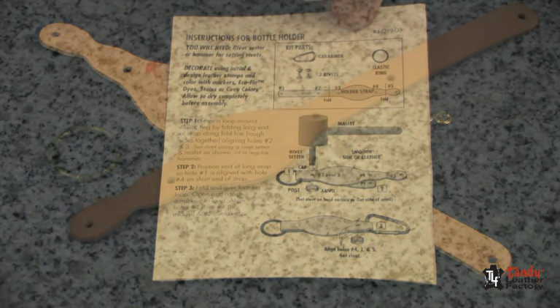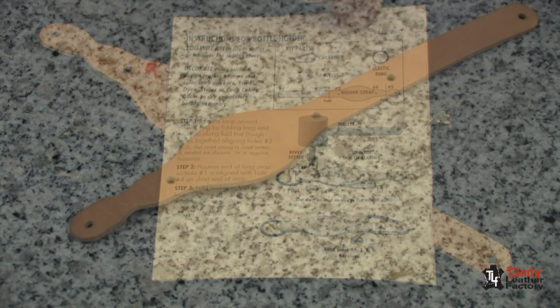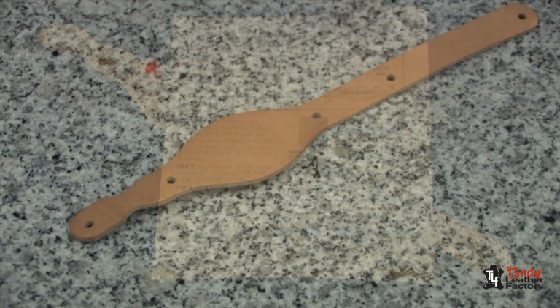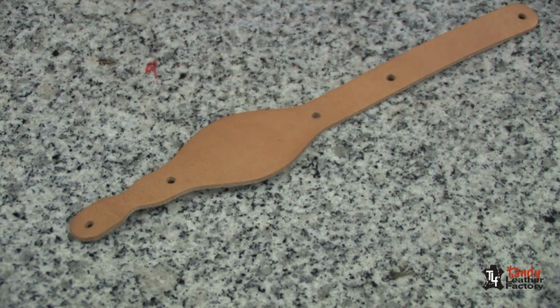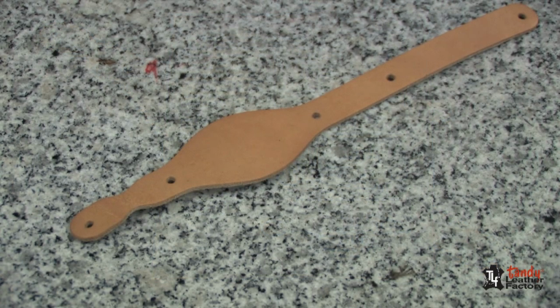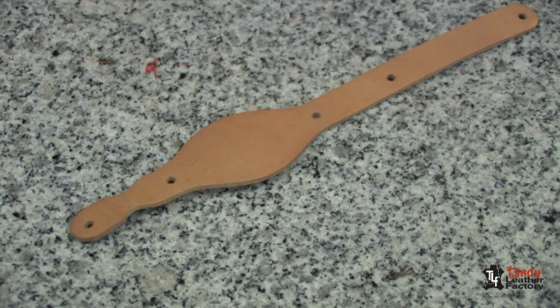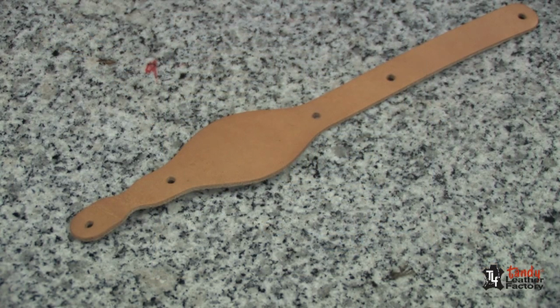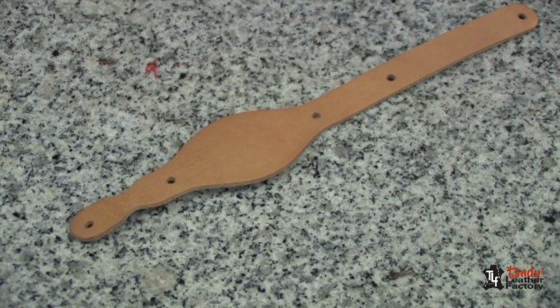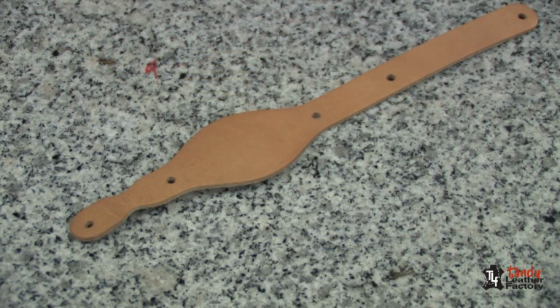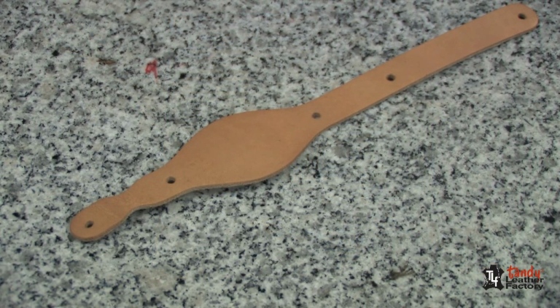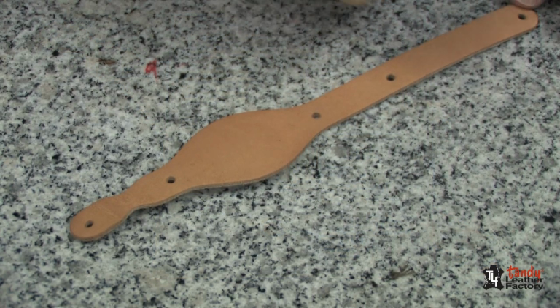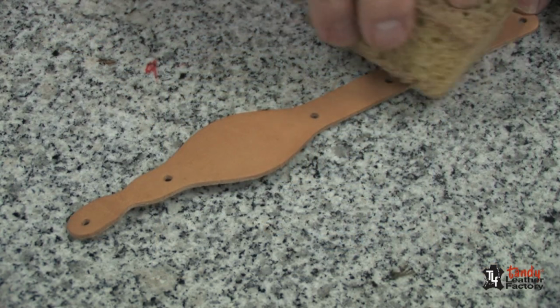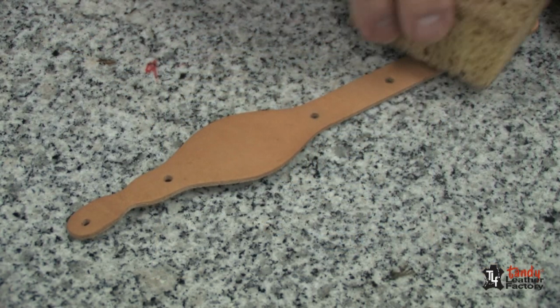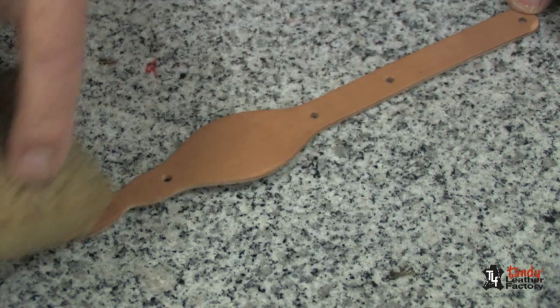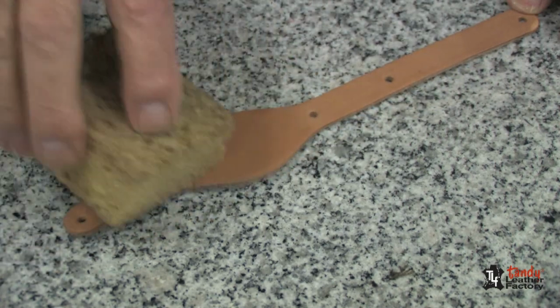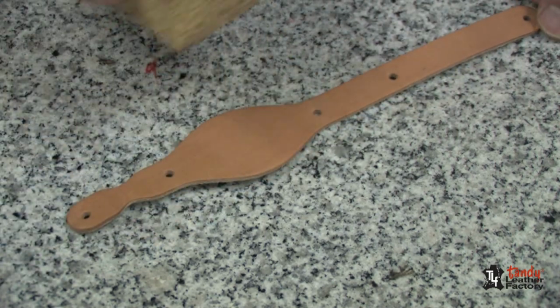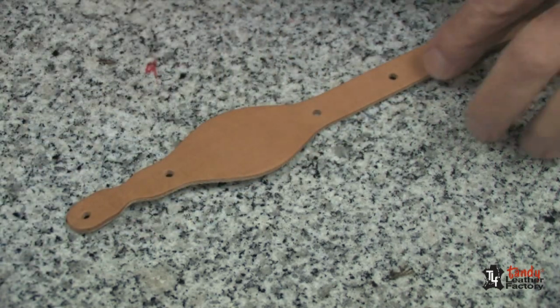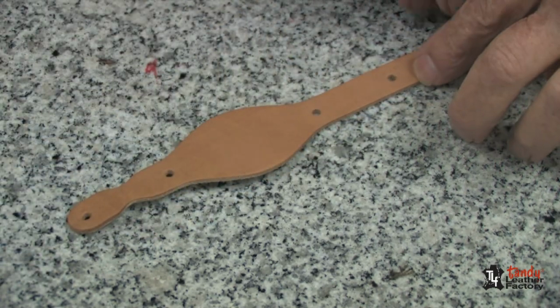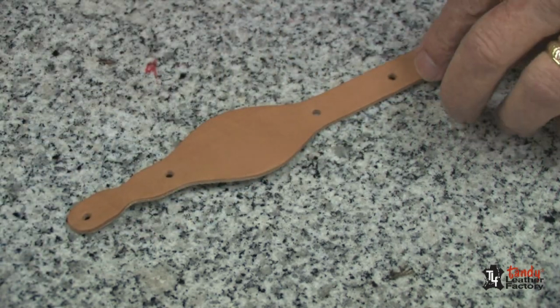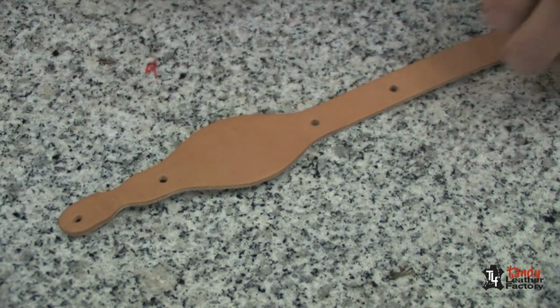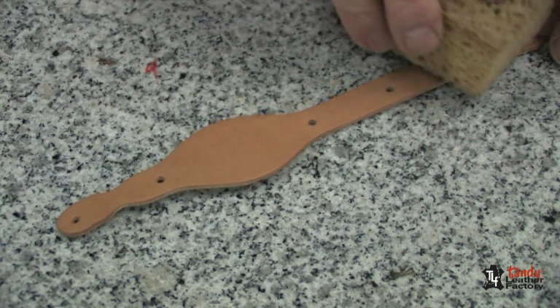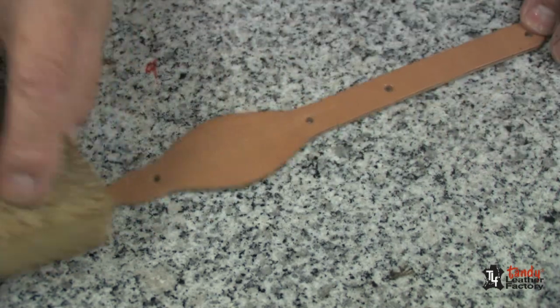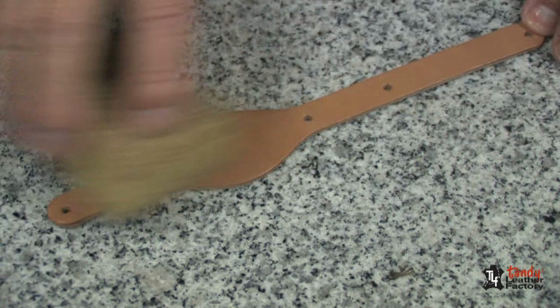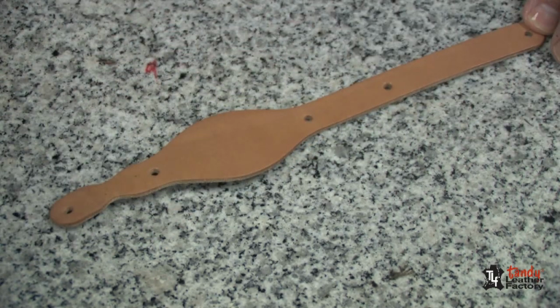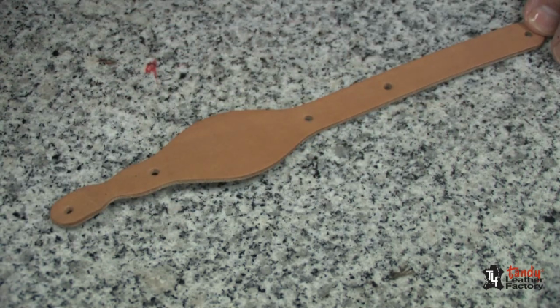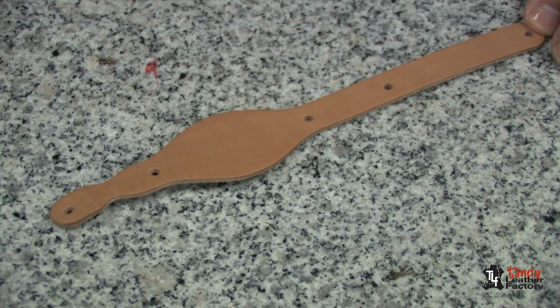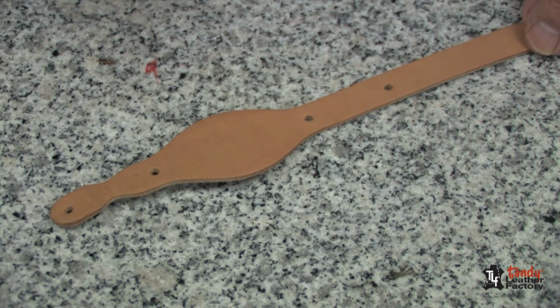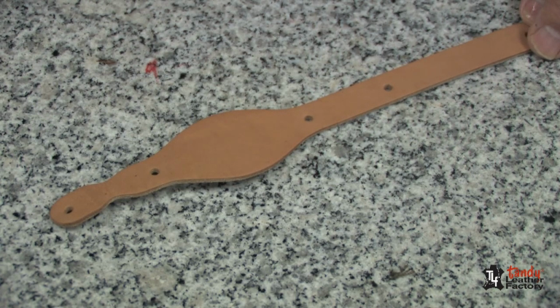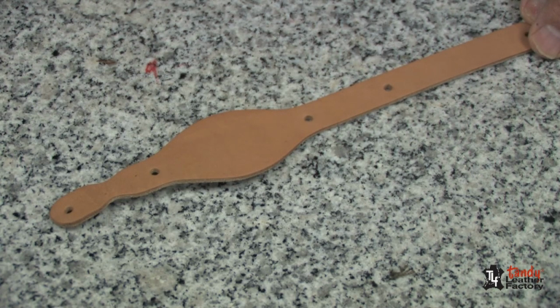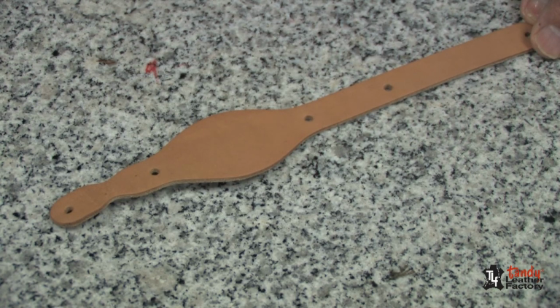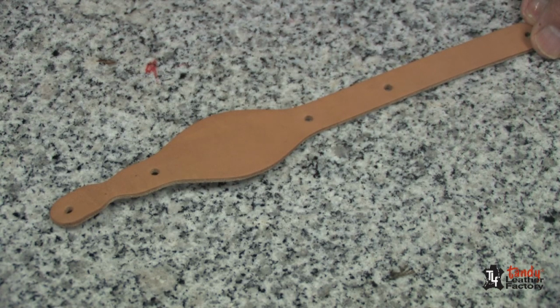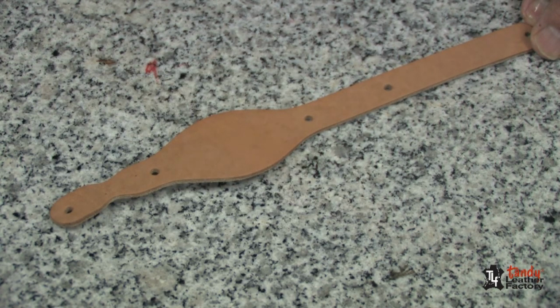If you are going to do any tooling on your water bottle fob, it is necessary to dampen the leather with water and then set it aside for a few minutes before you start your stamping.